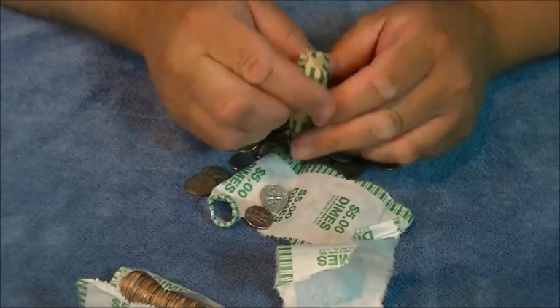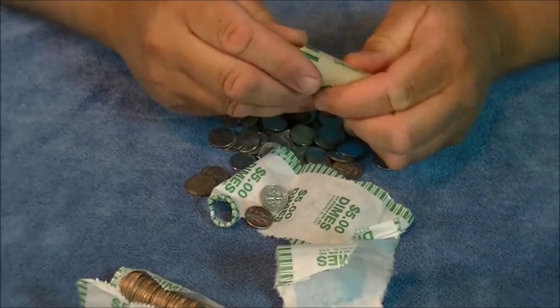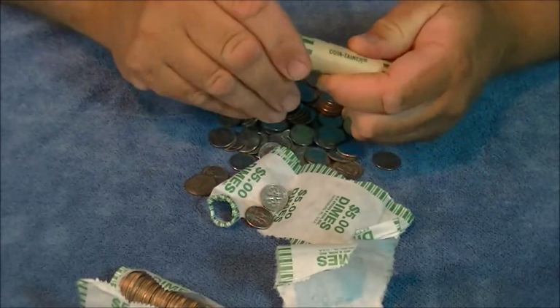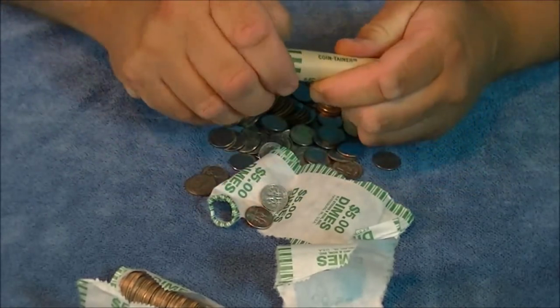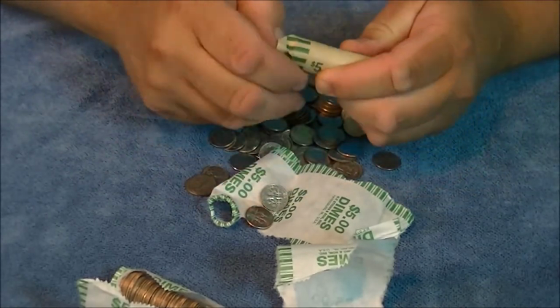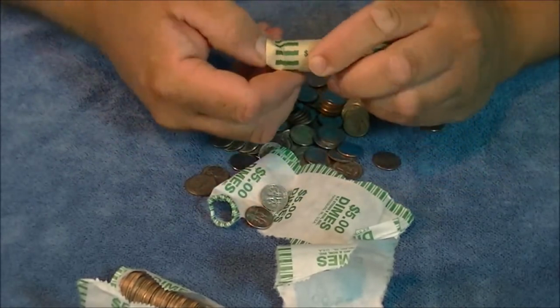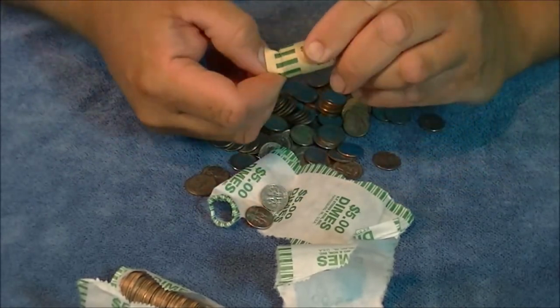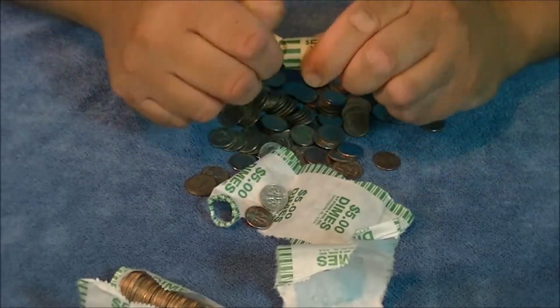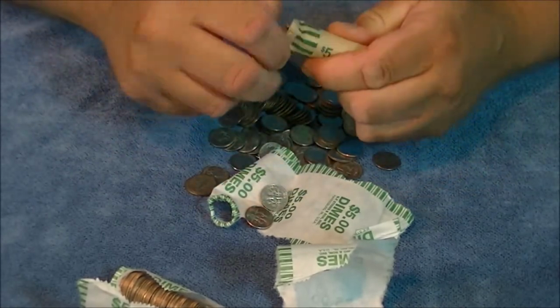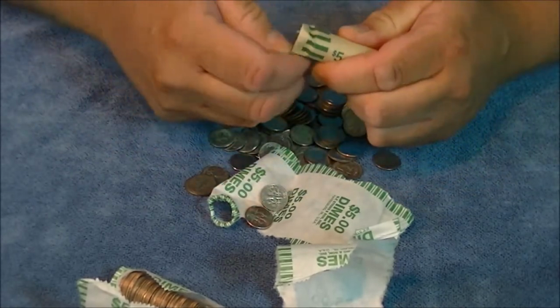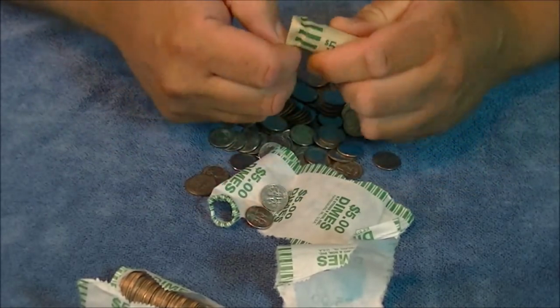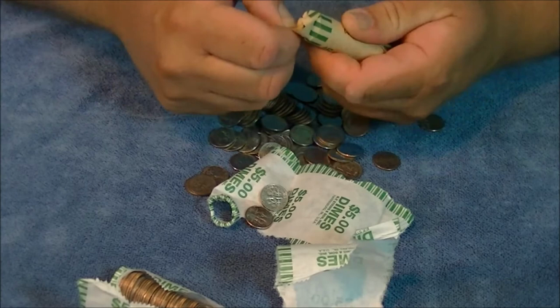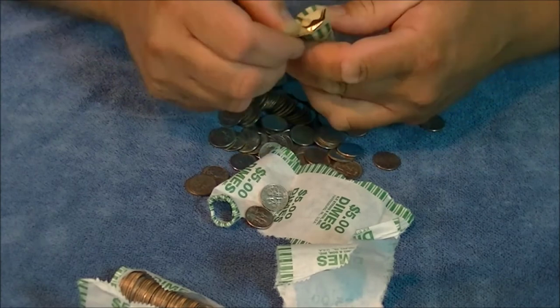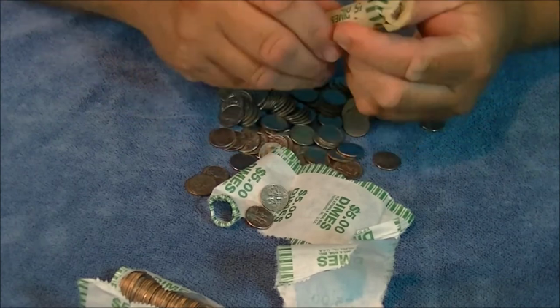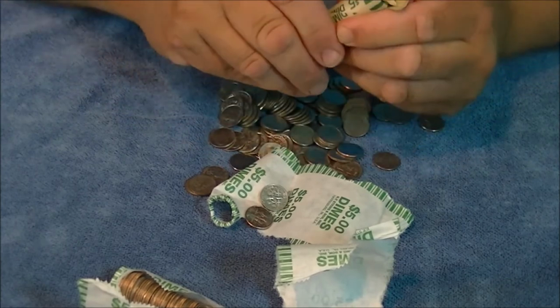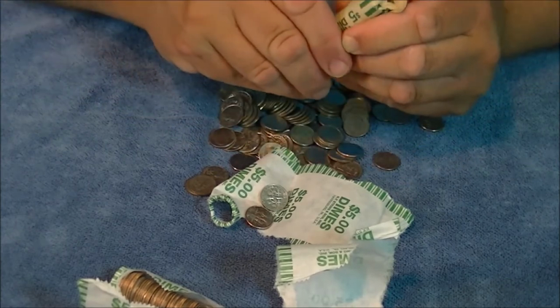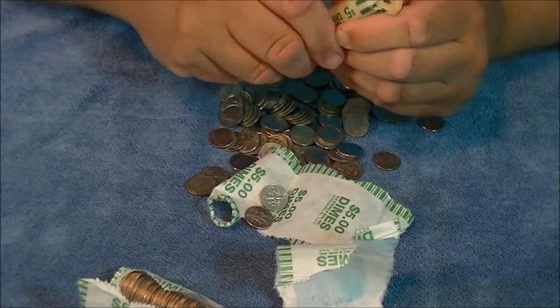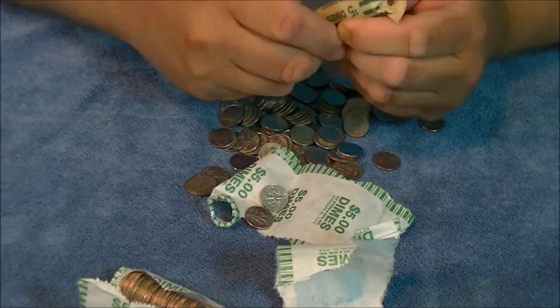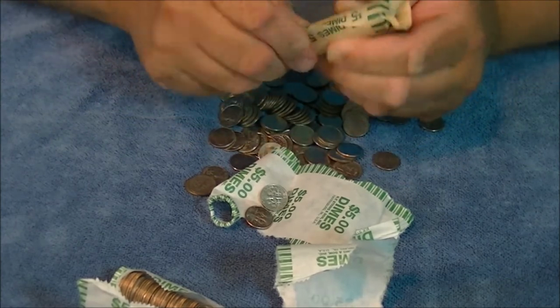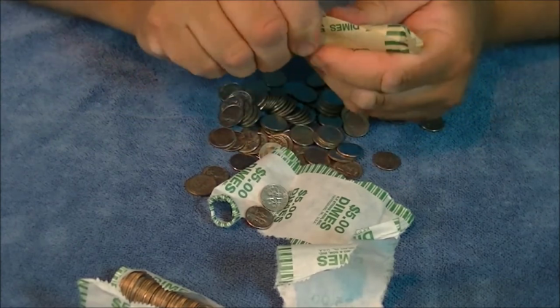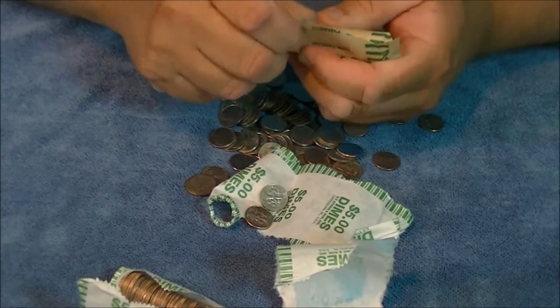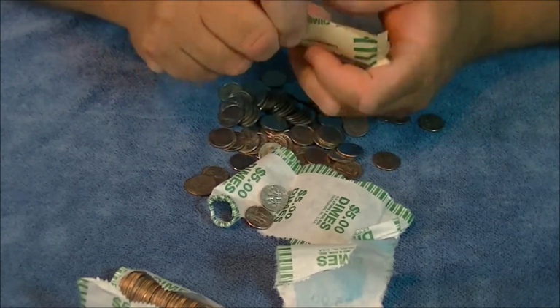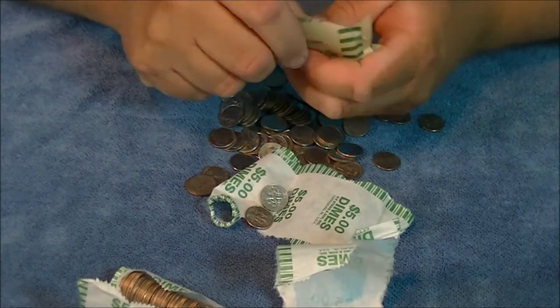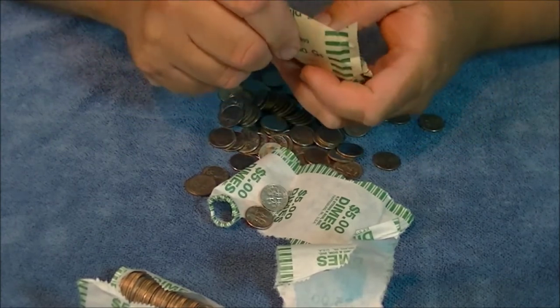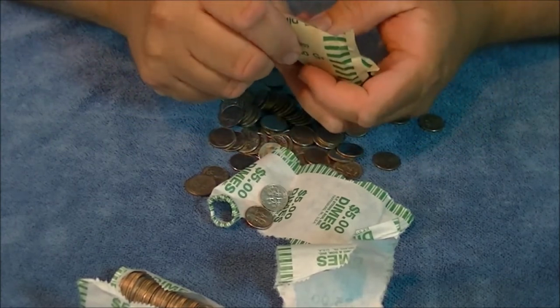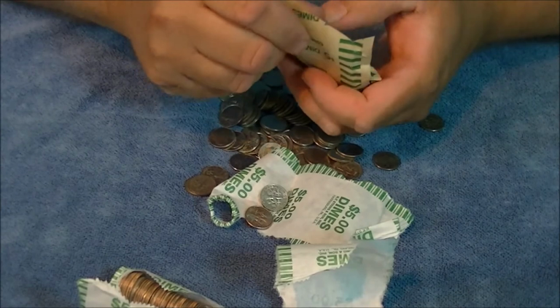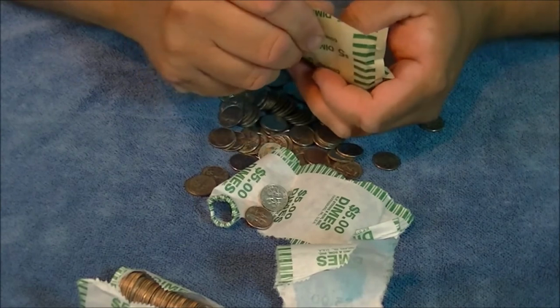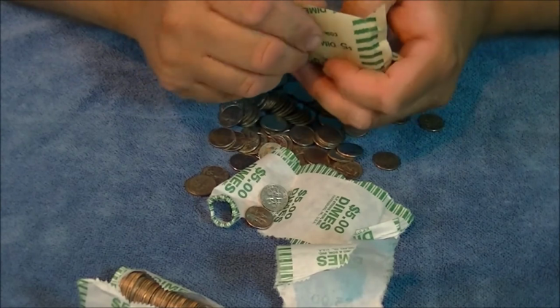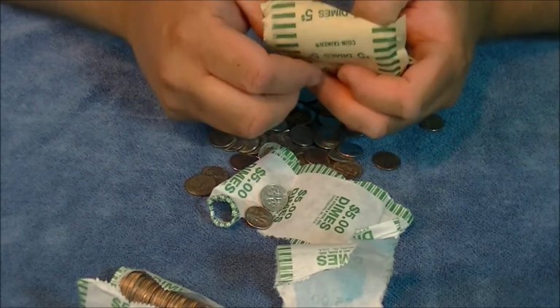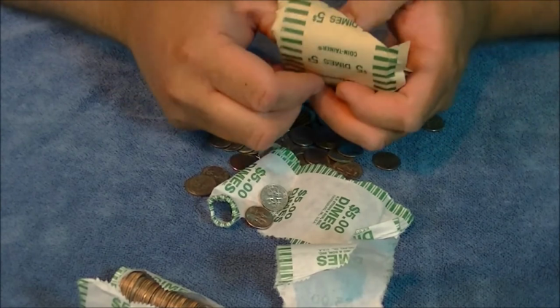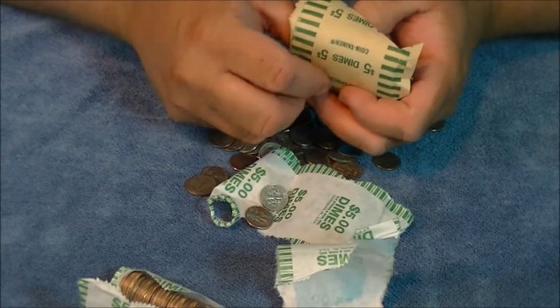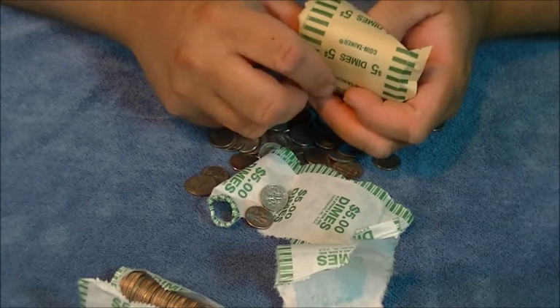I bought a new Checkmate, and that lasted me for many, many years. I never had a problem. Sold it — shouldn't have ever sold it. I regret it now.